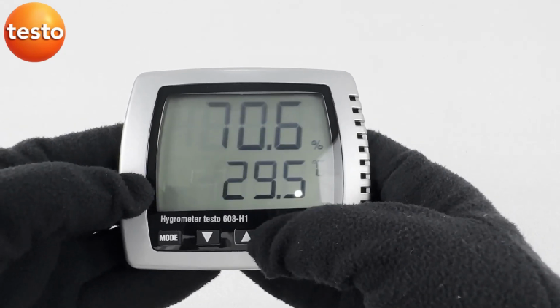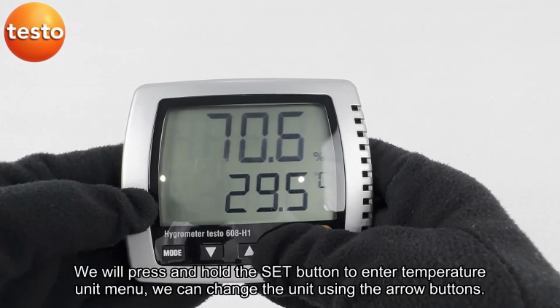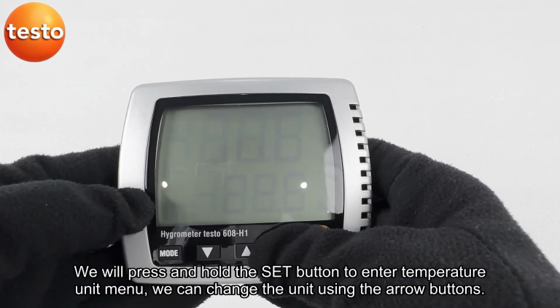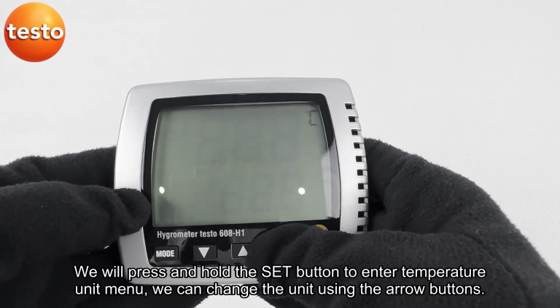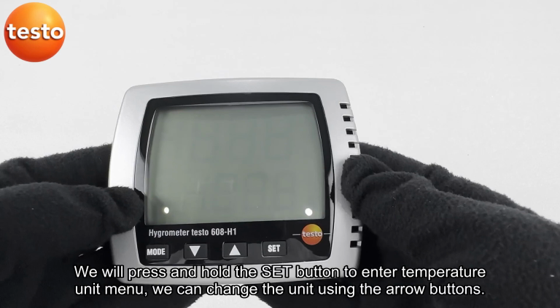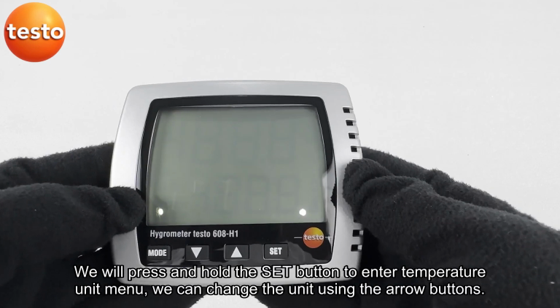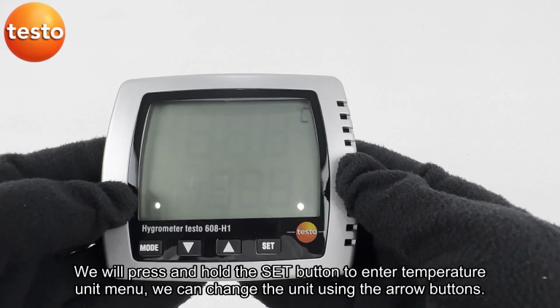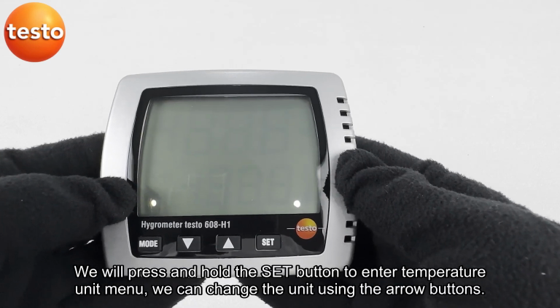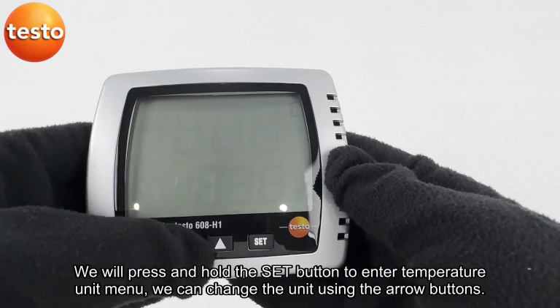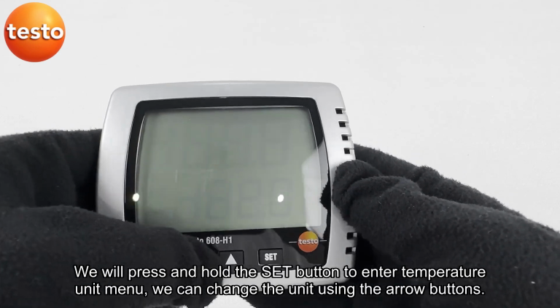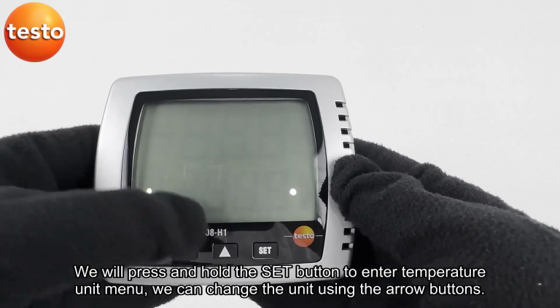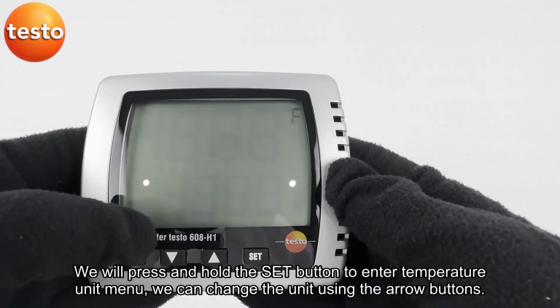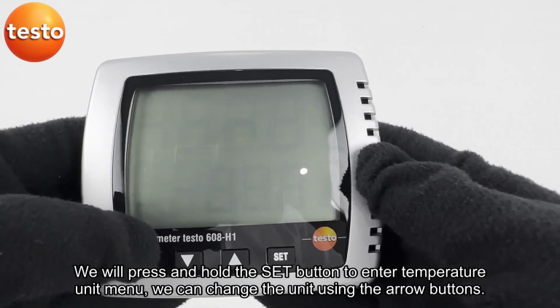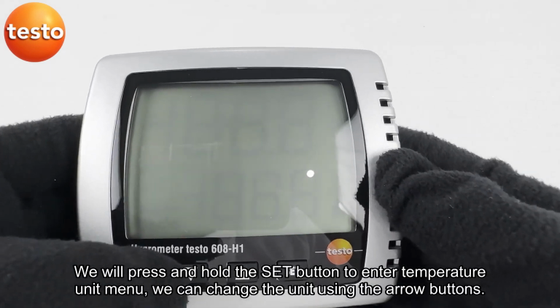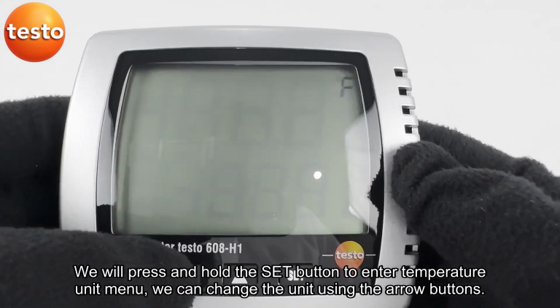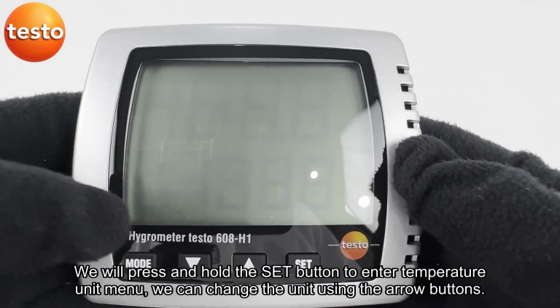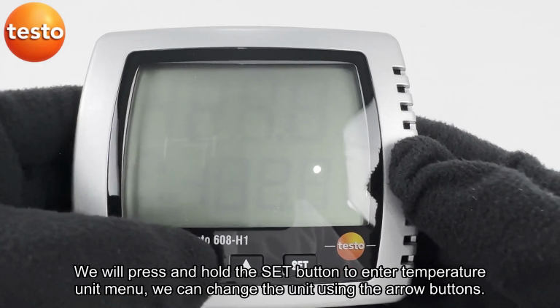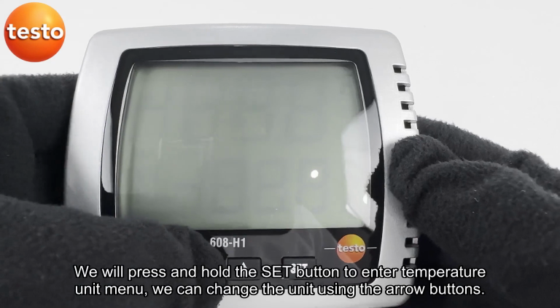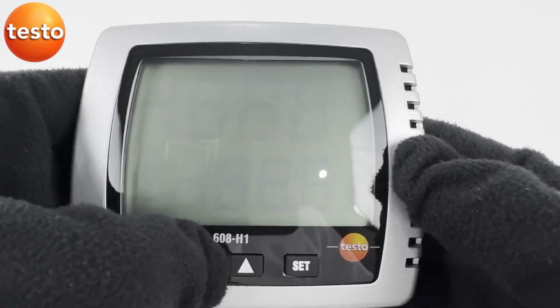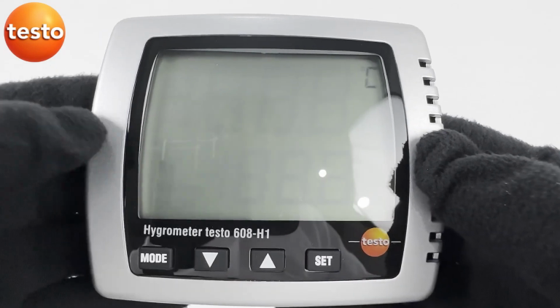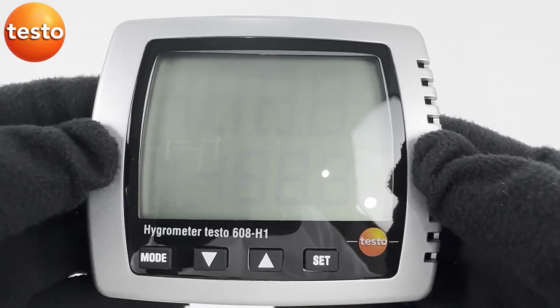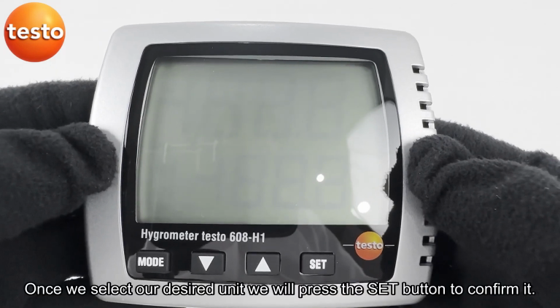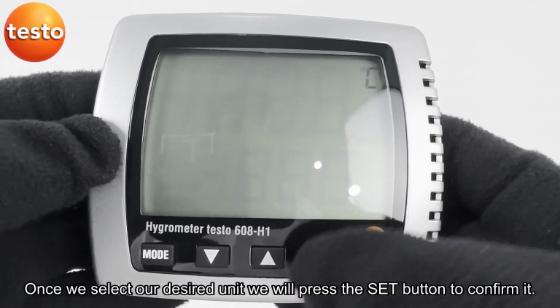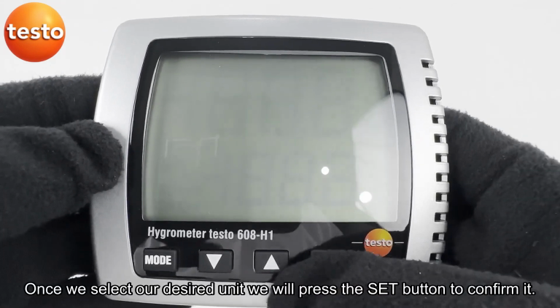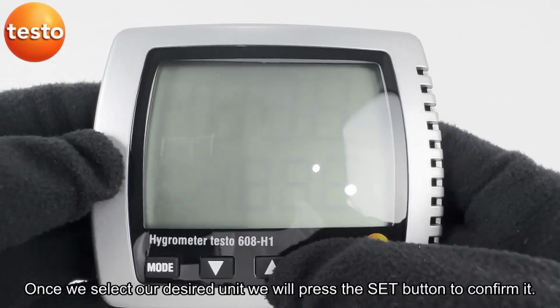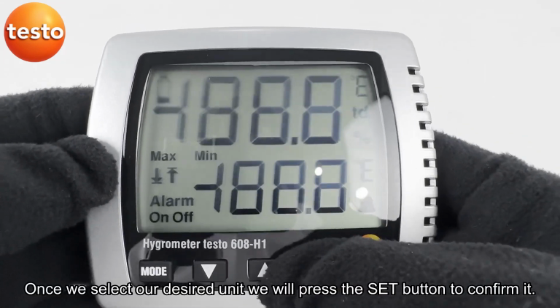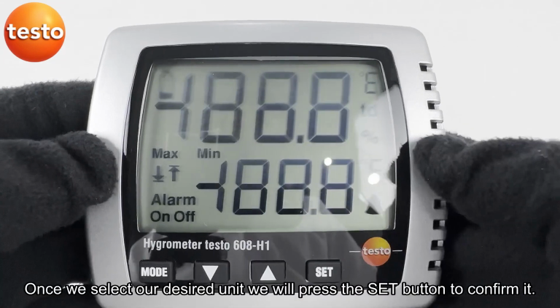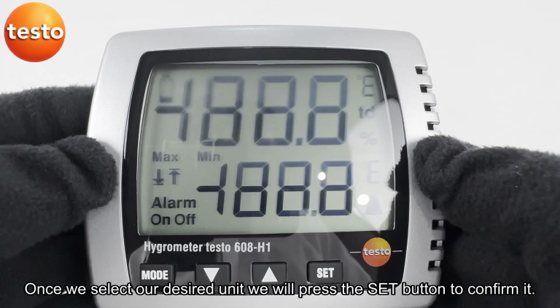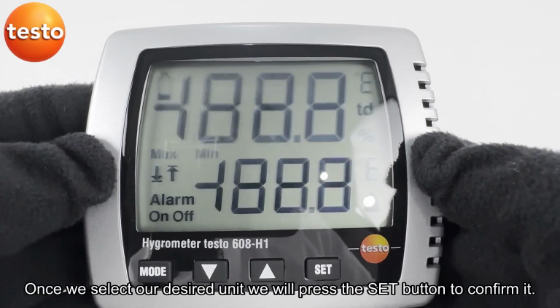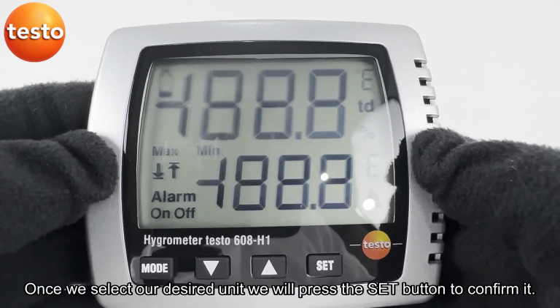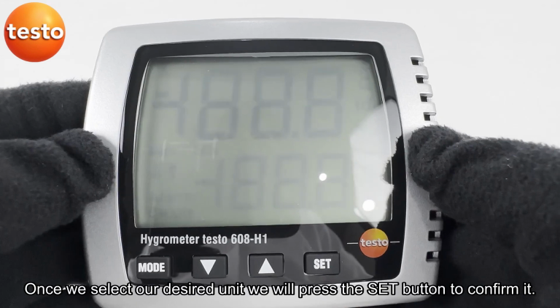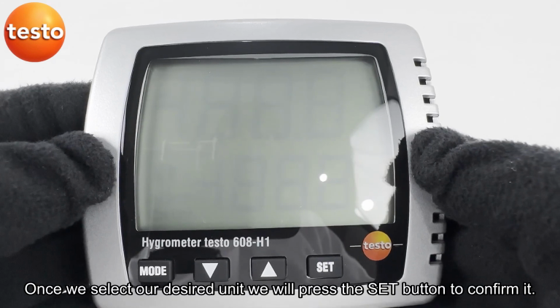We will press and hold the set button to enter the temperature unit menu. We can change the unit using the arrow buttons, and once we select our desired unit we will press the set button to confirm it.